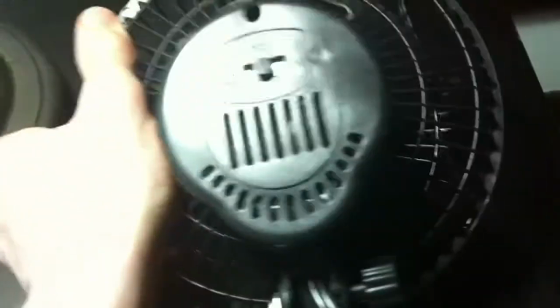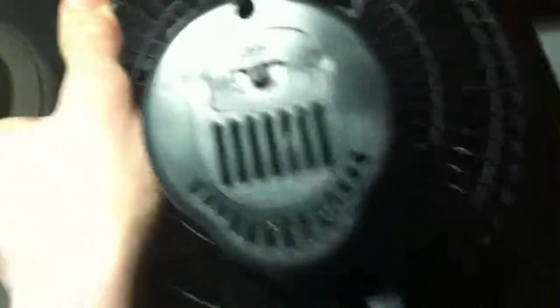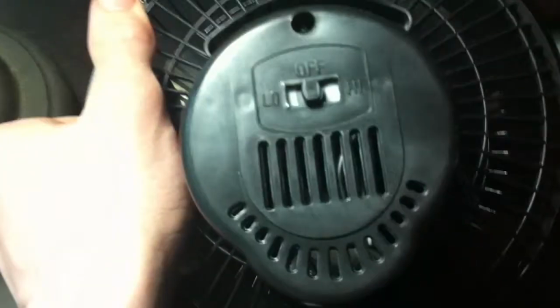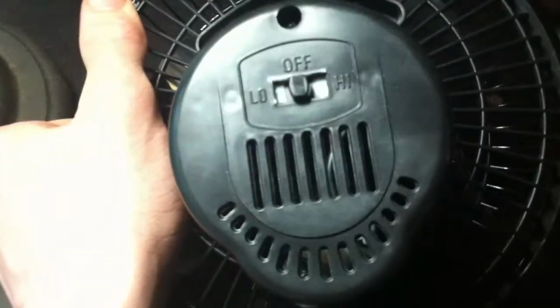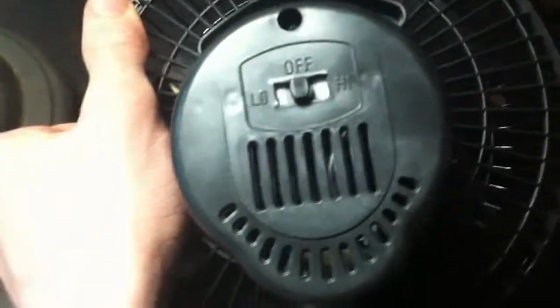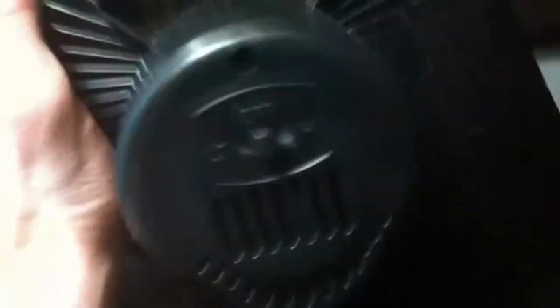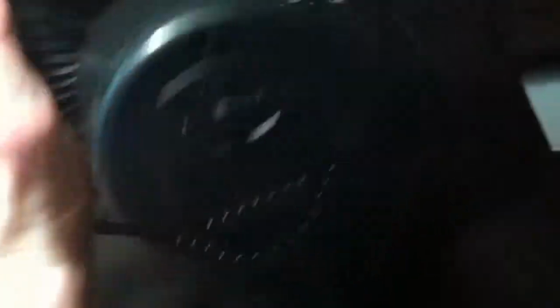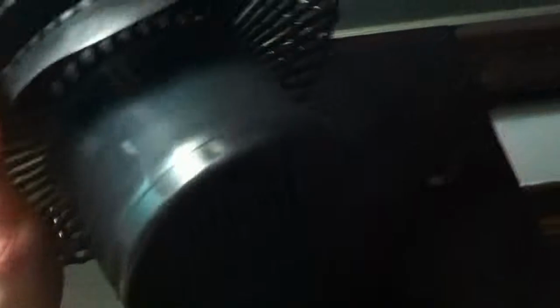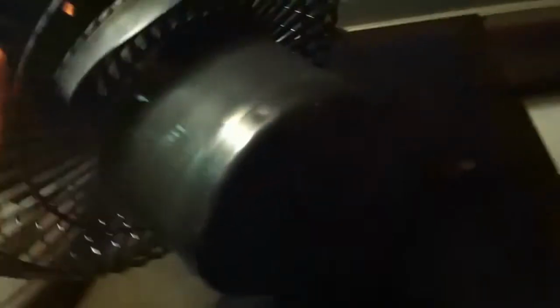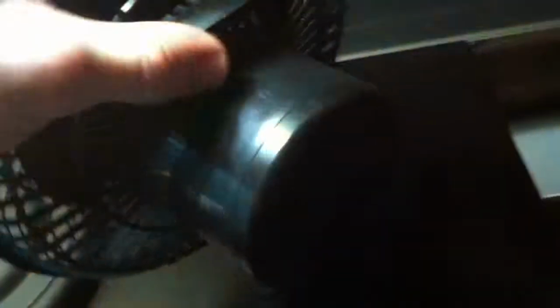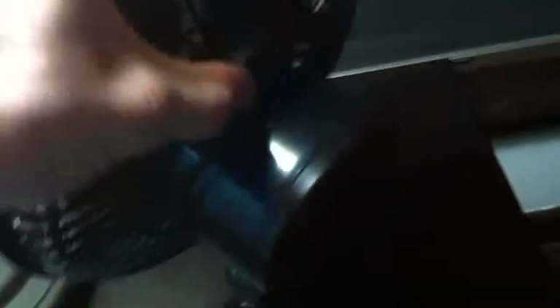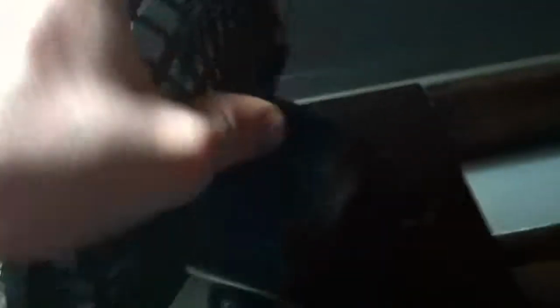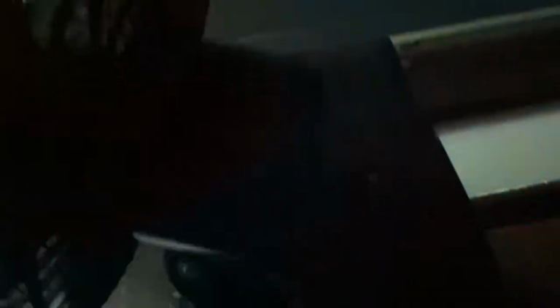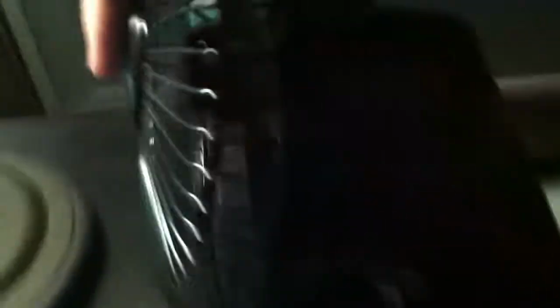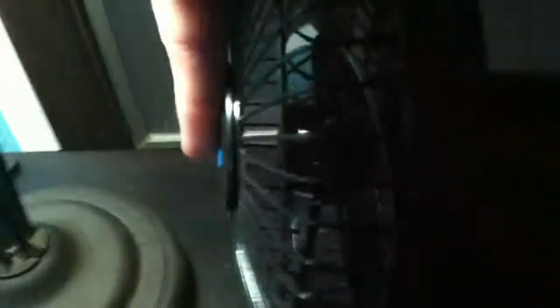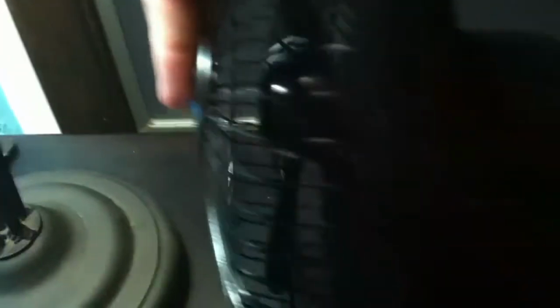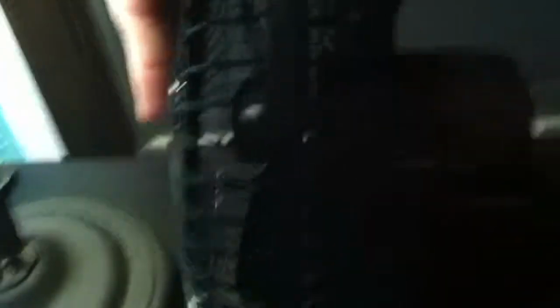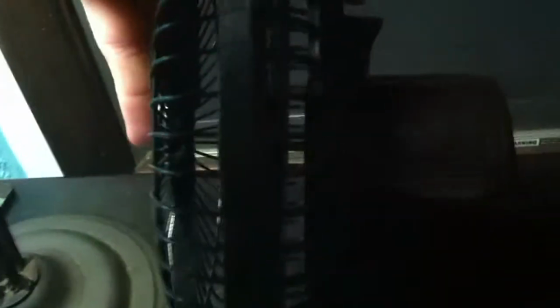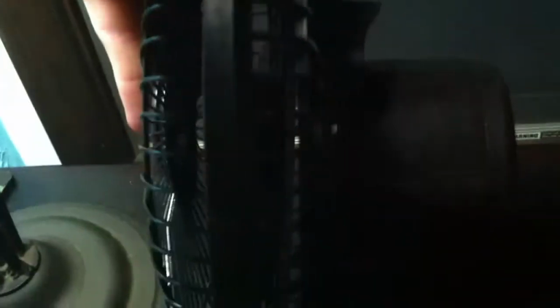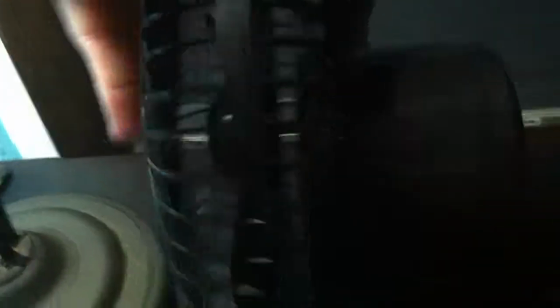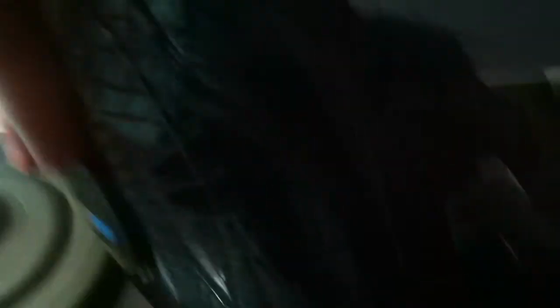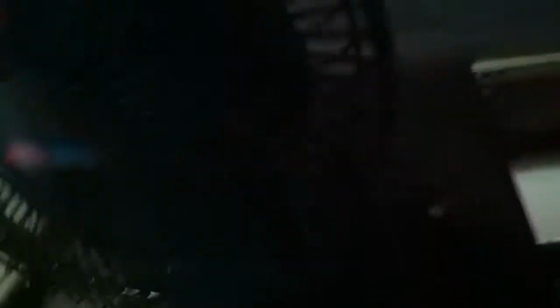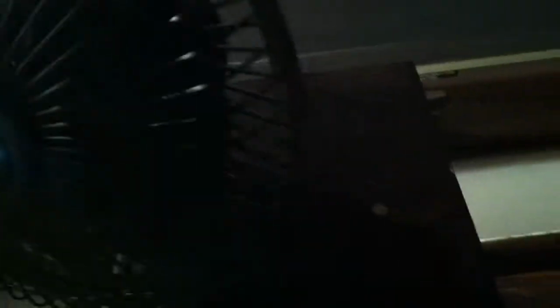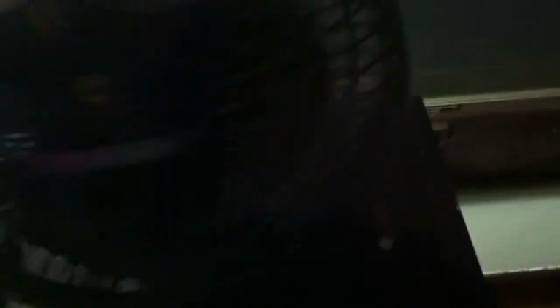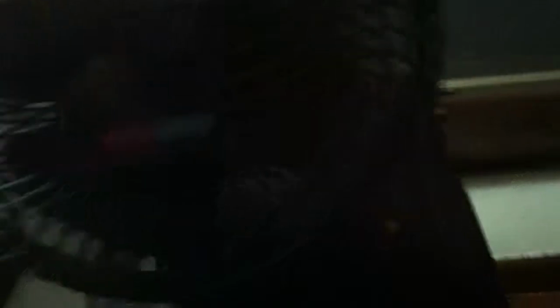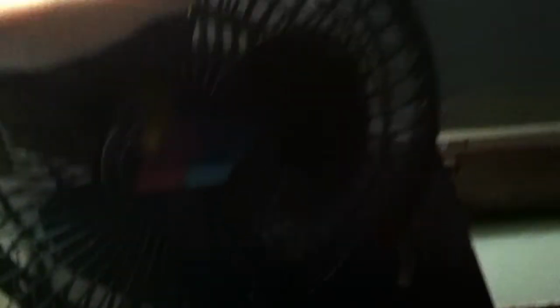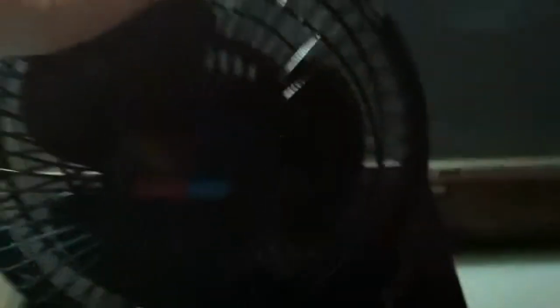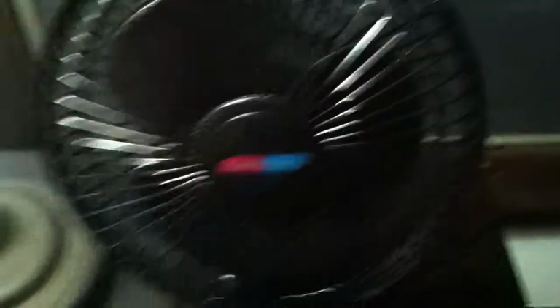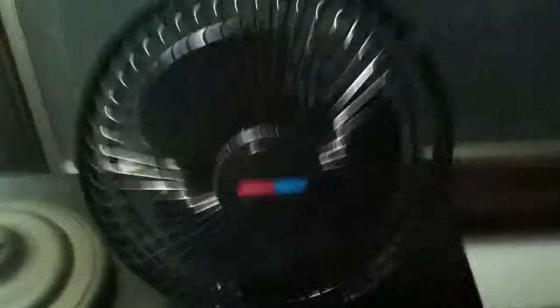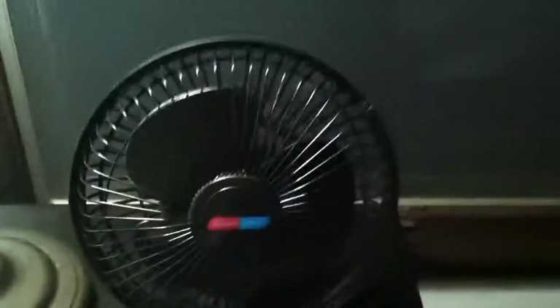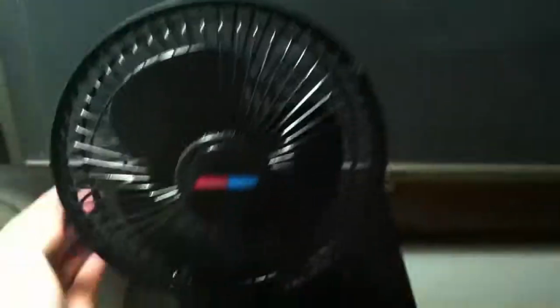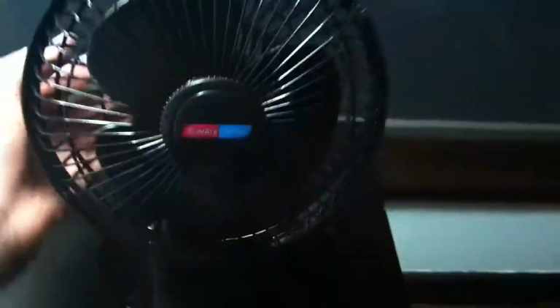It's got two speeds on the back. It has decent blade pitch. And it's a really good fan.